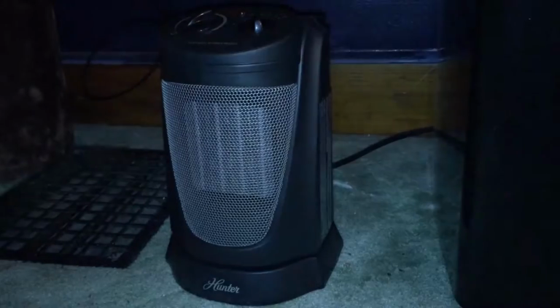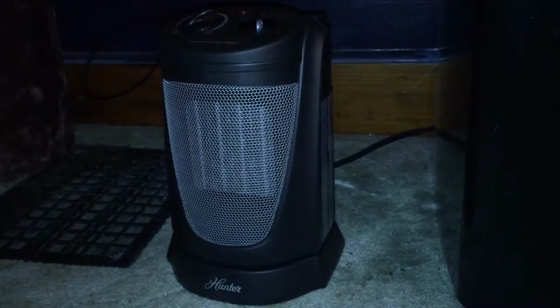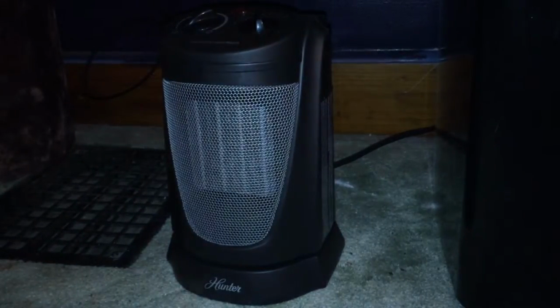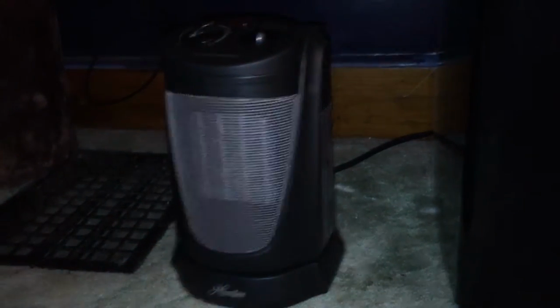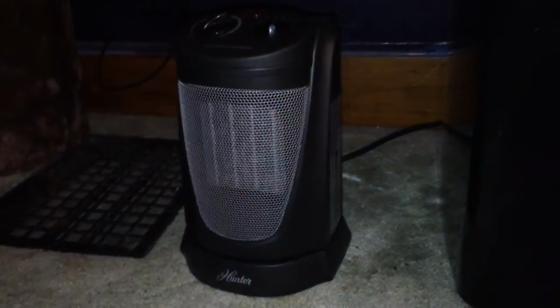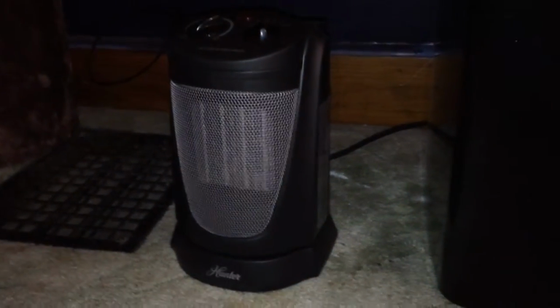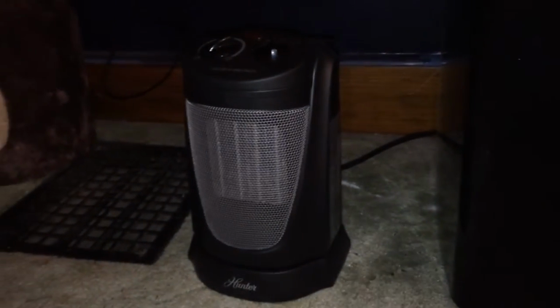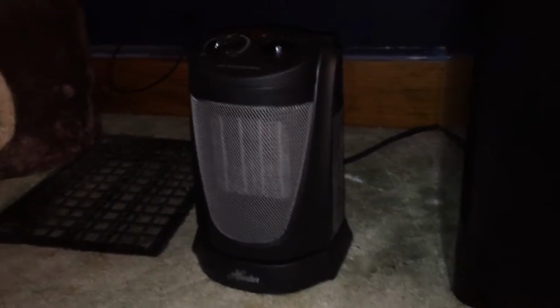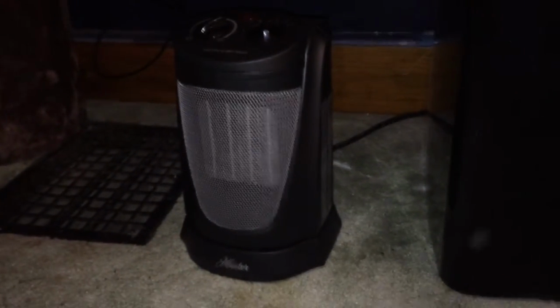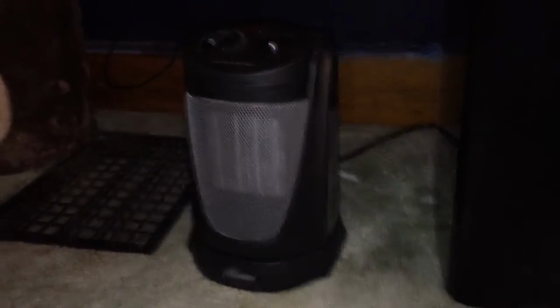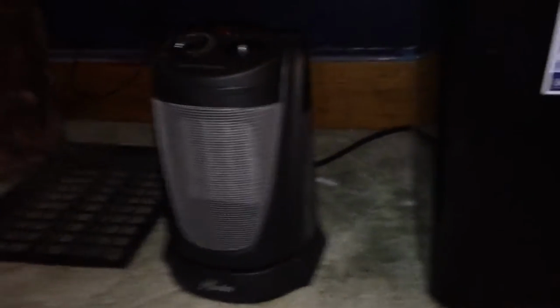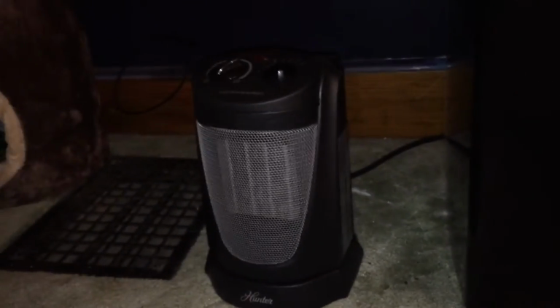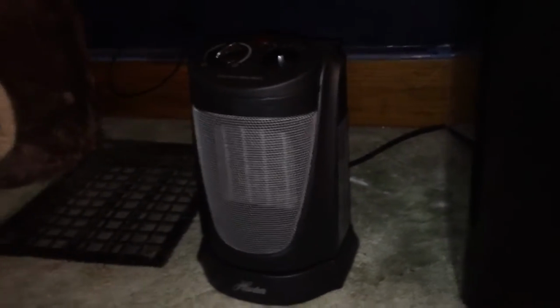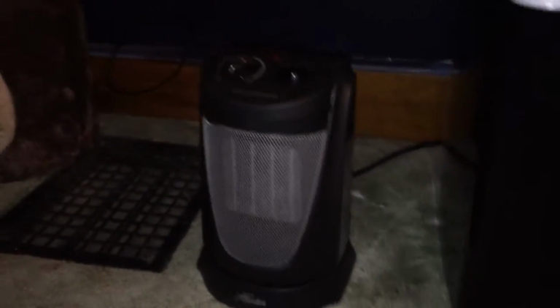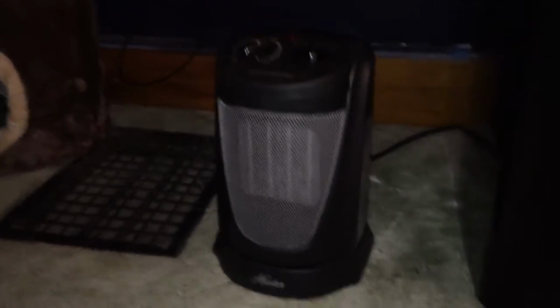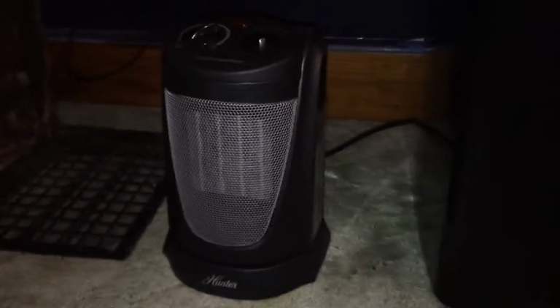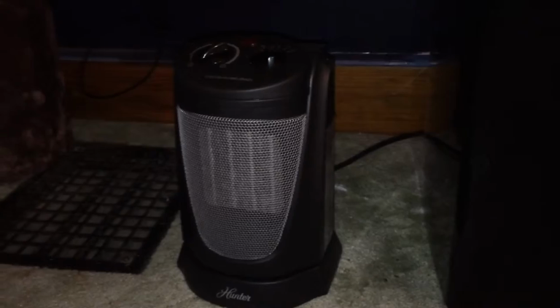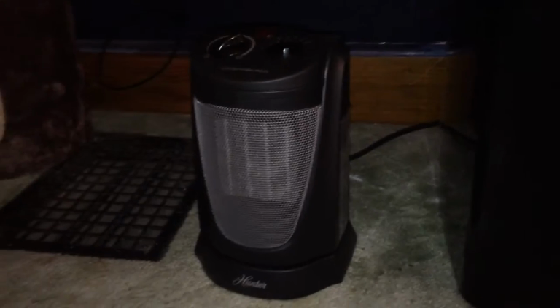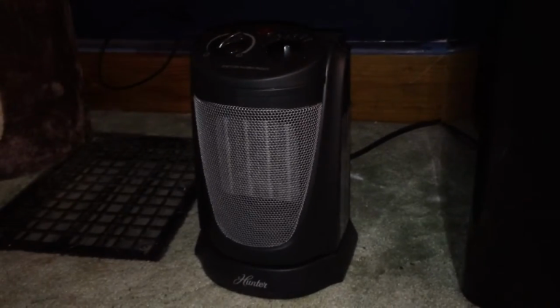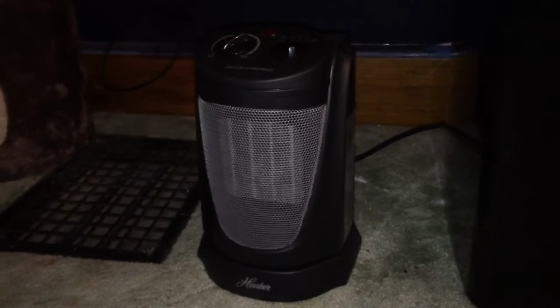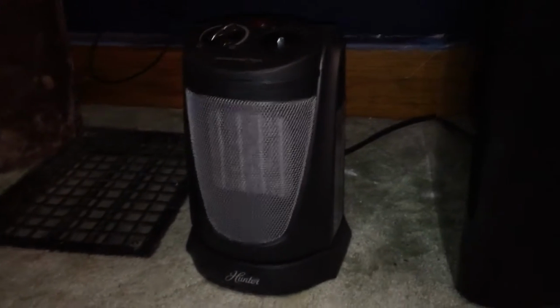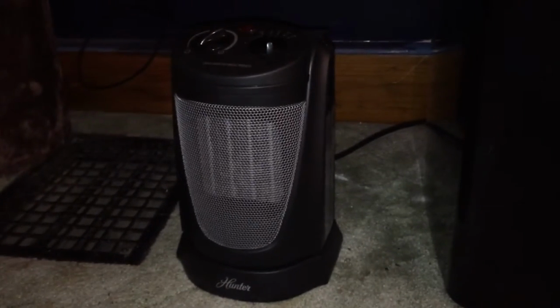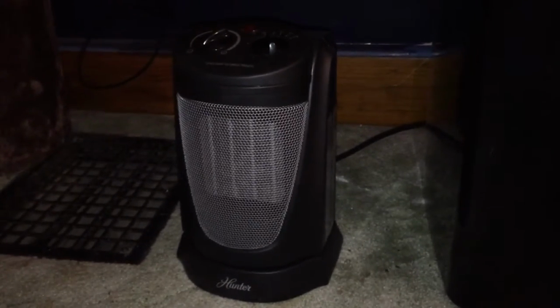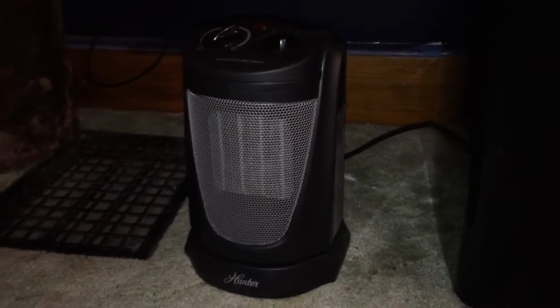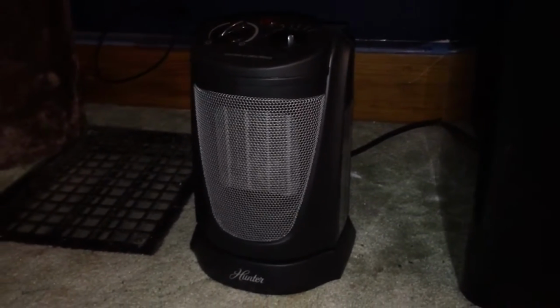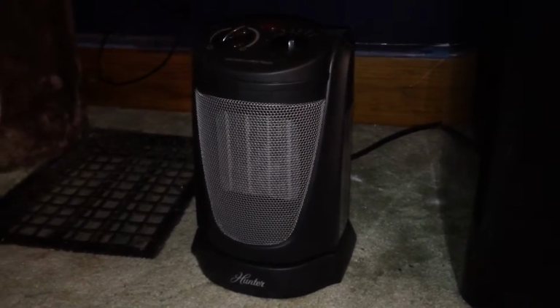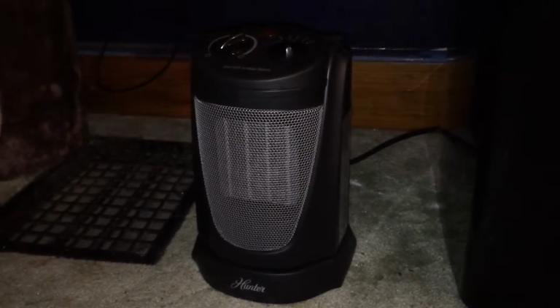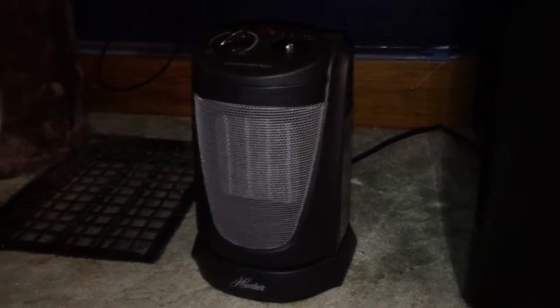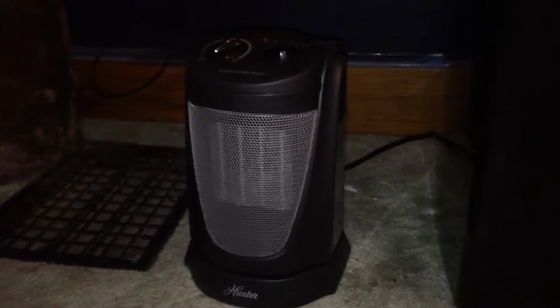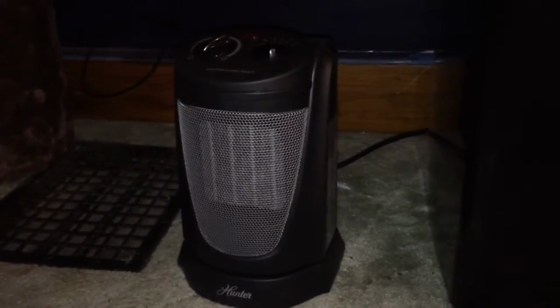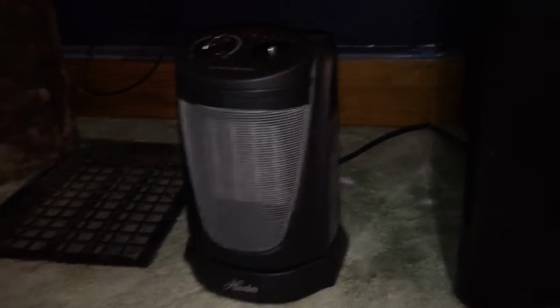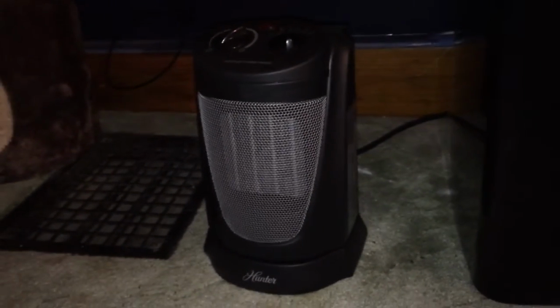What's up YouTube, CellPhonesRock here and I'm making a video on this. This is actually a new heater for my room.